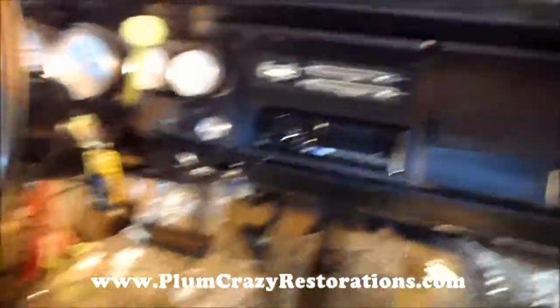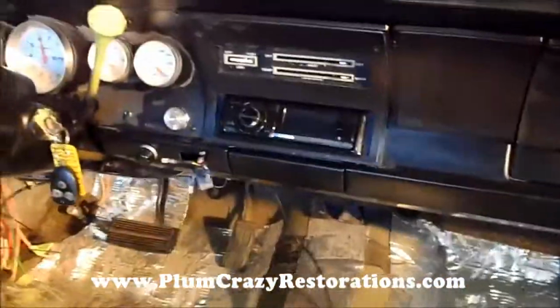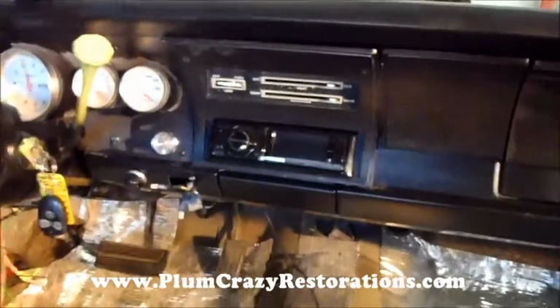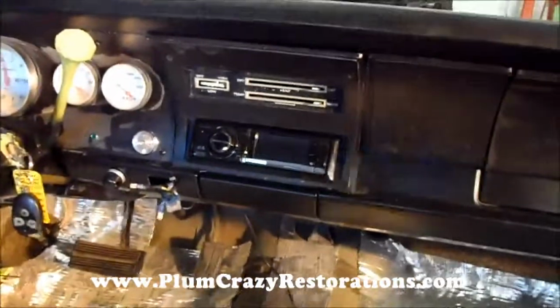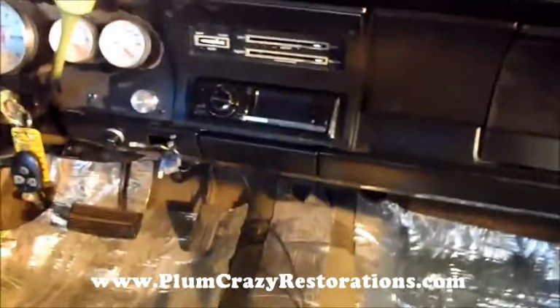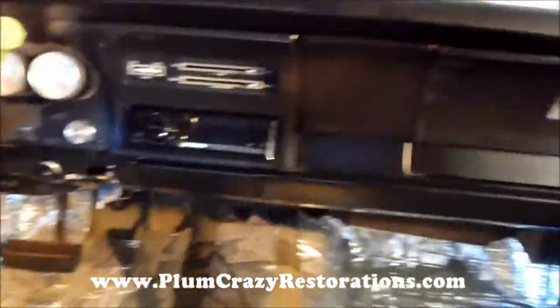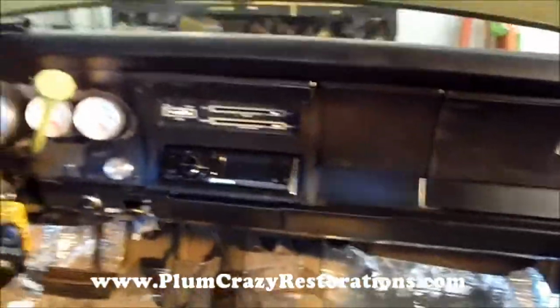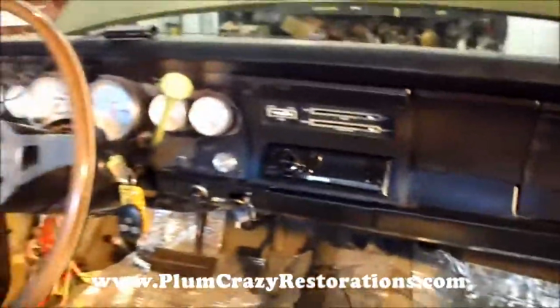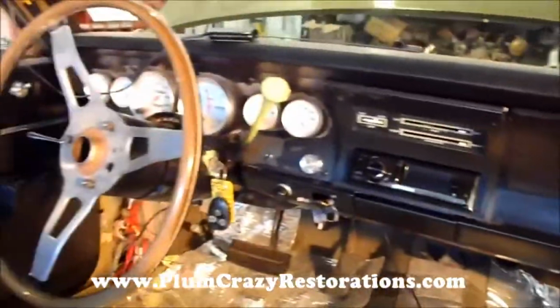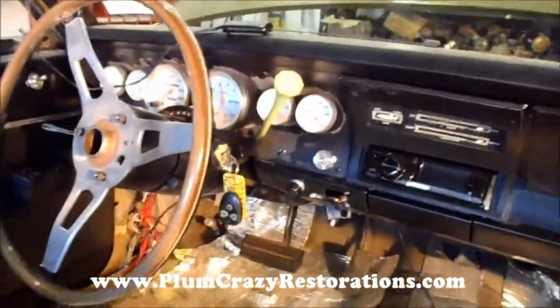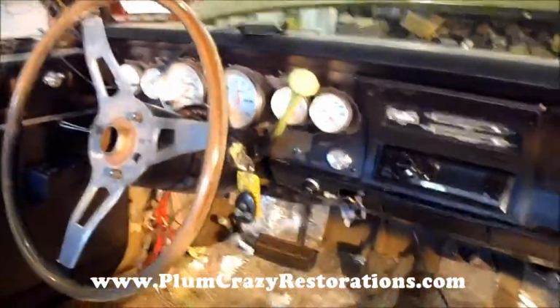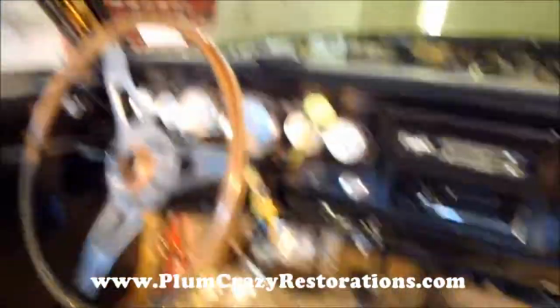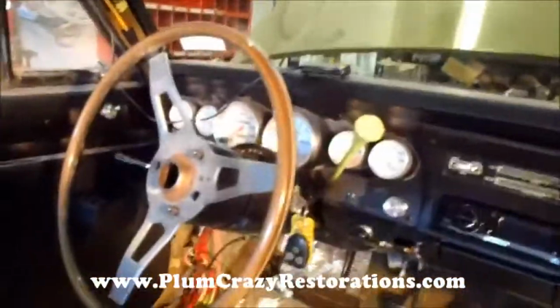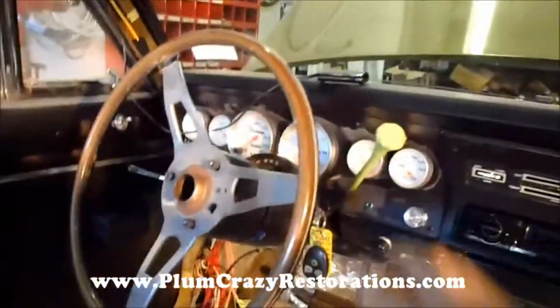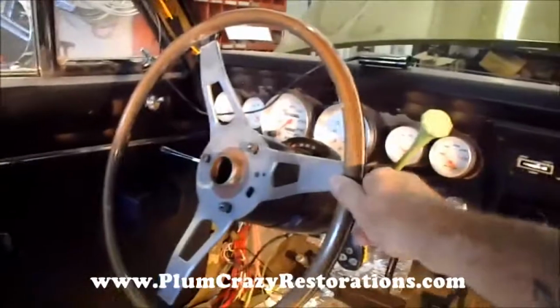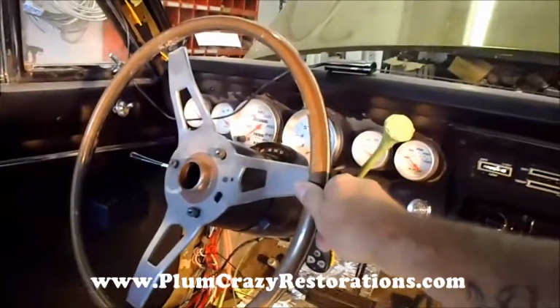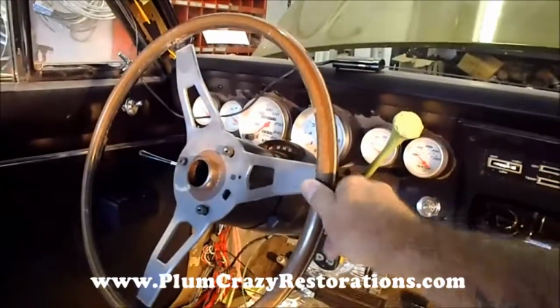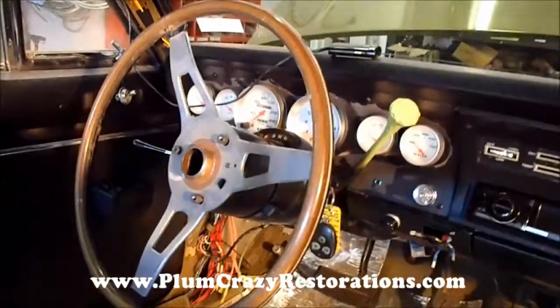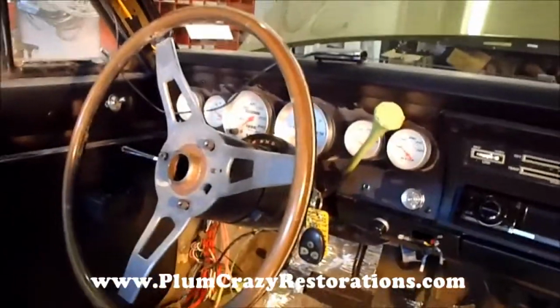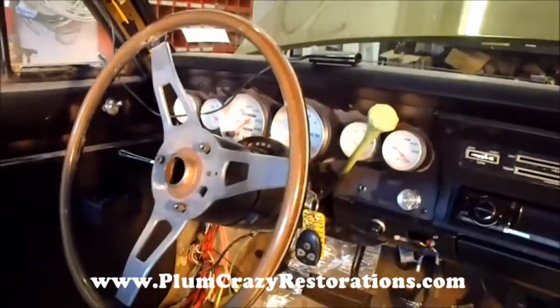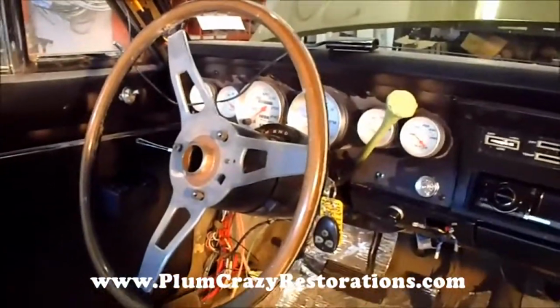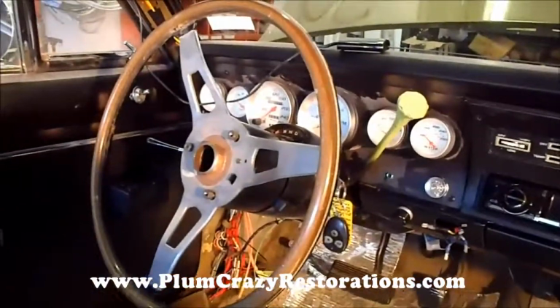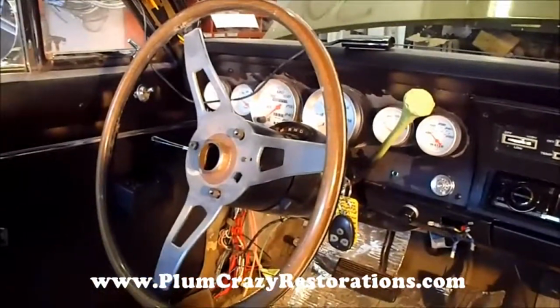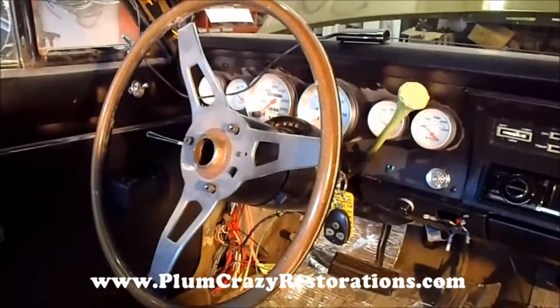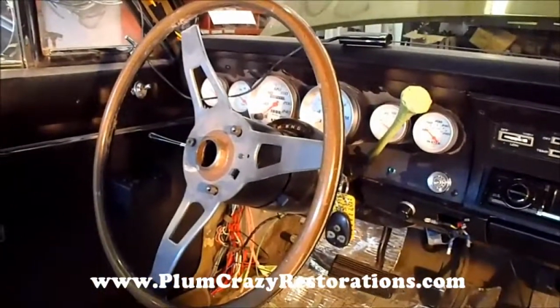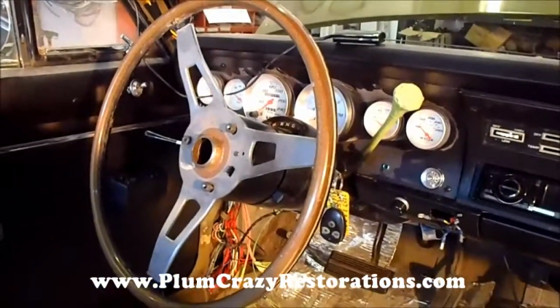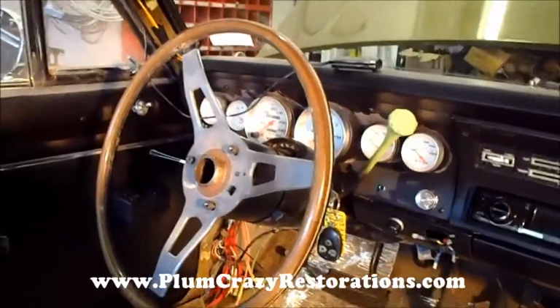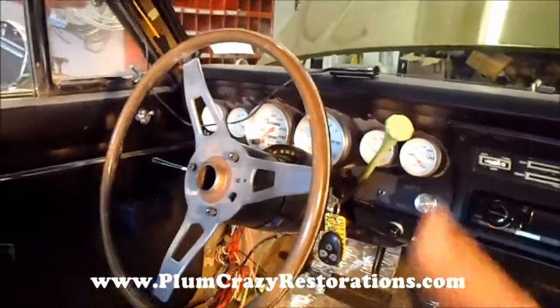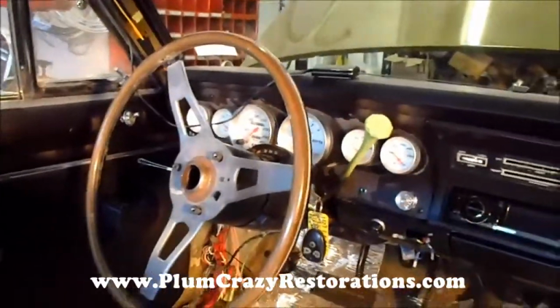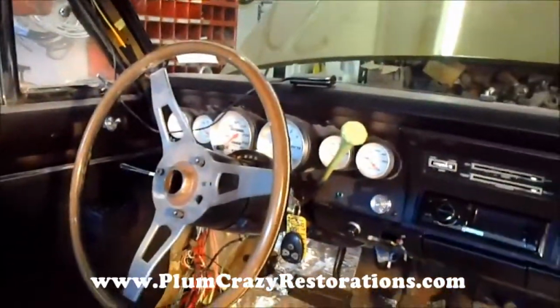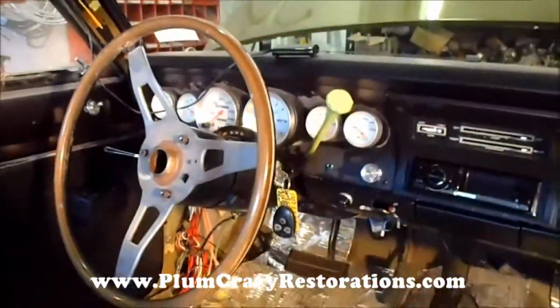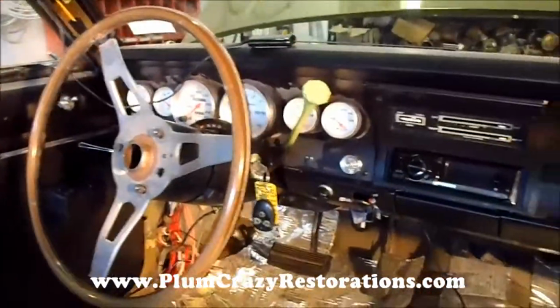Got all the wiring buttoned up in there, and it's actually a nice, clean, custom look for the dash. We do have an aftermarket steering wheel for the car, but the installation kit that was supplied, unfortunately, does not fit the steering column. So we're going to have to look at other options on that.